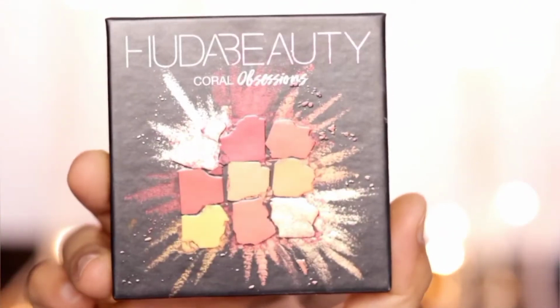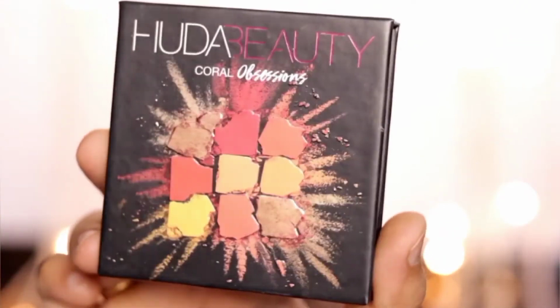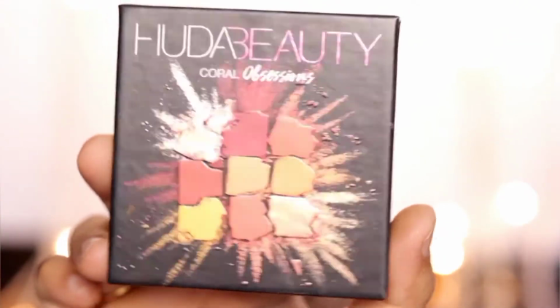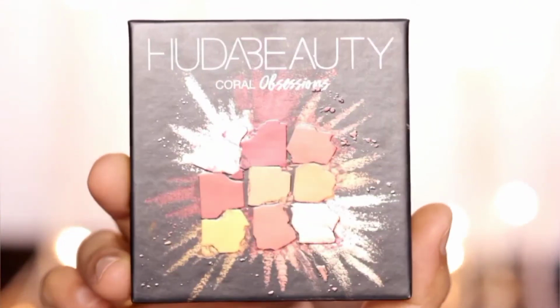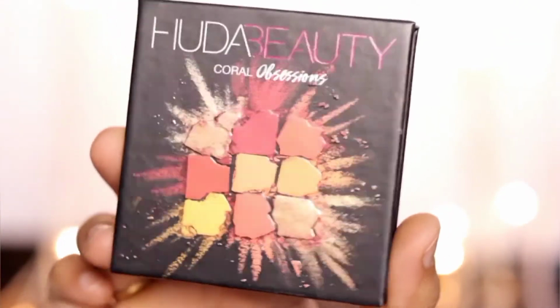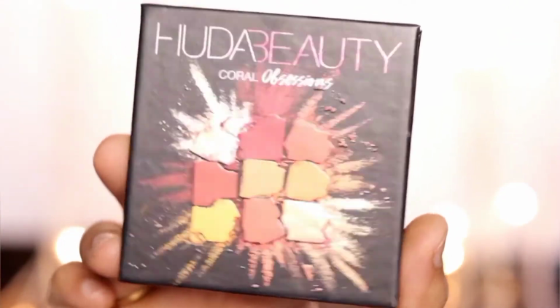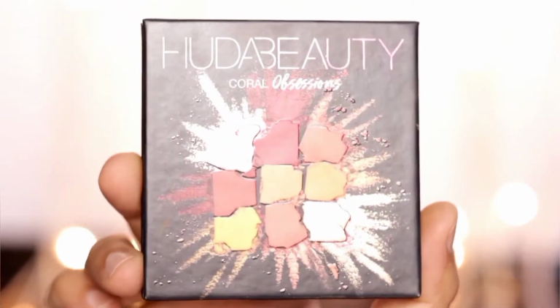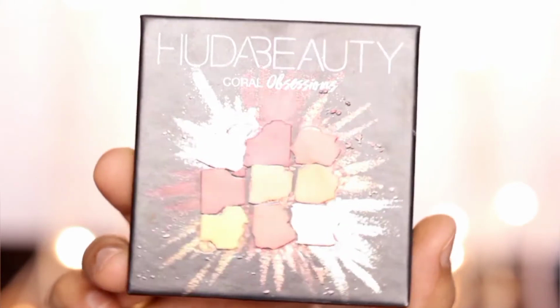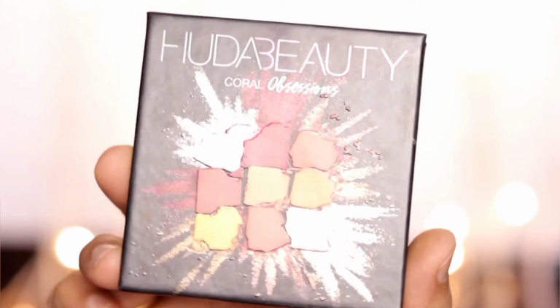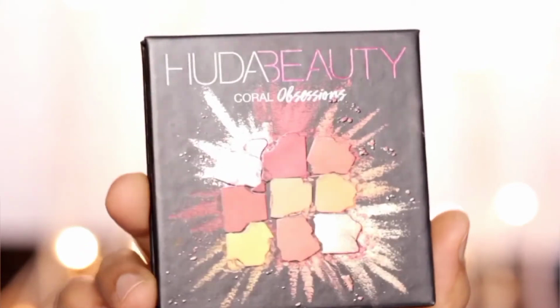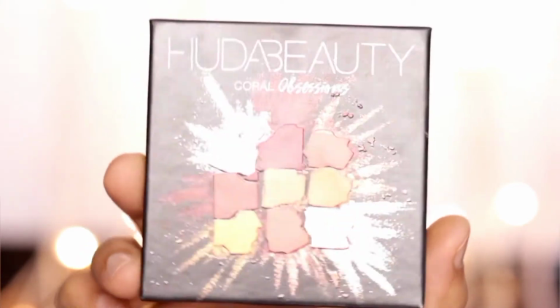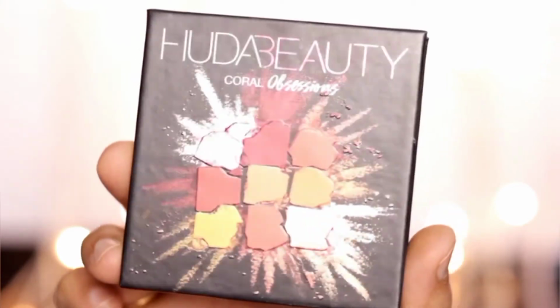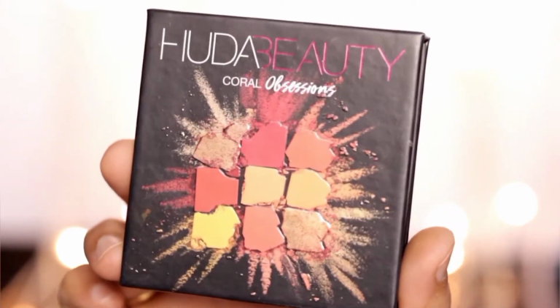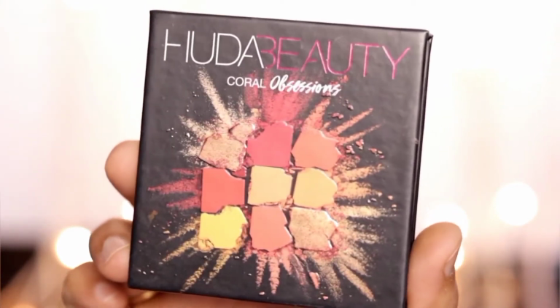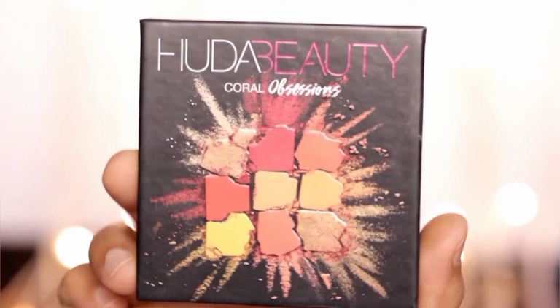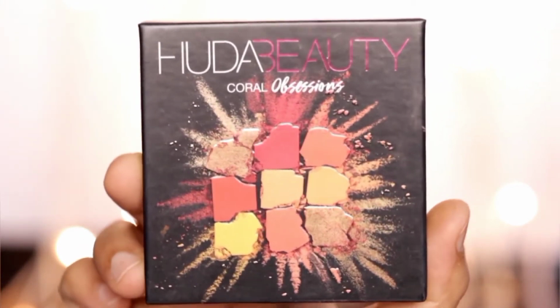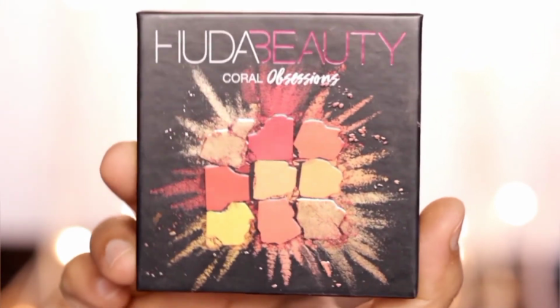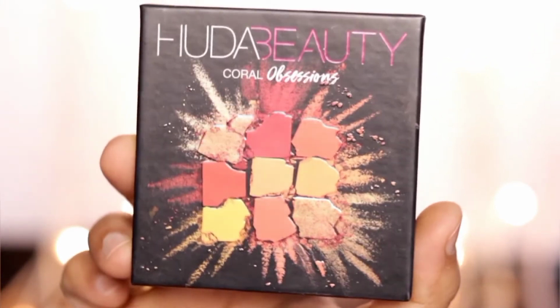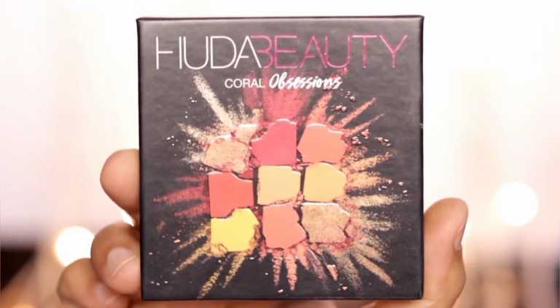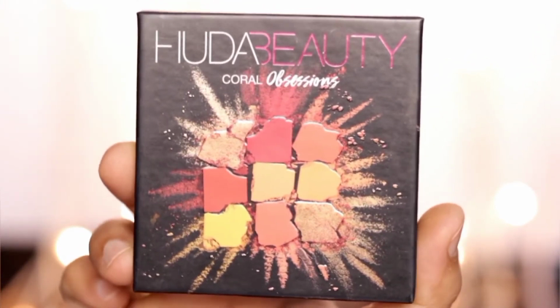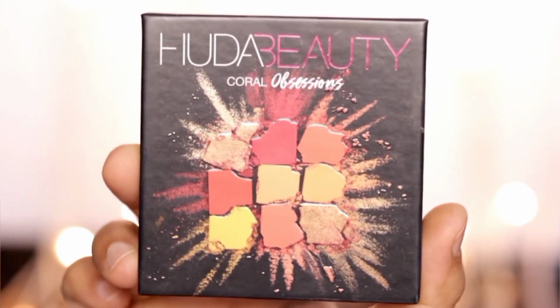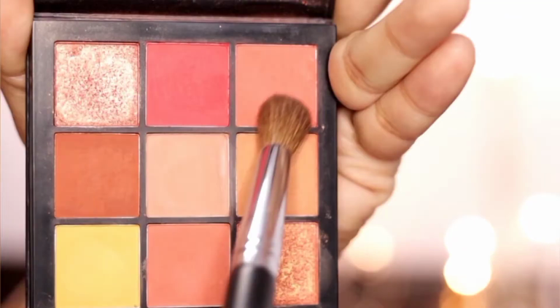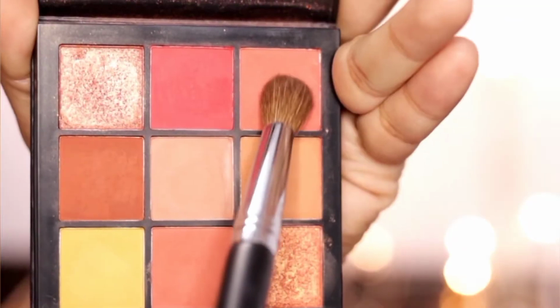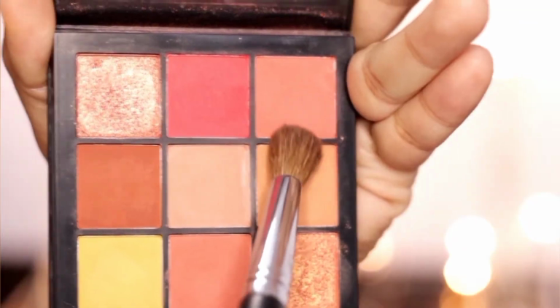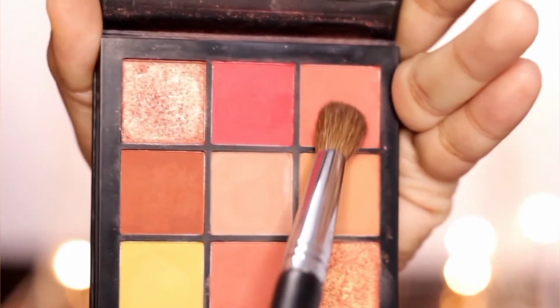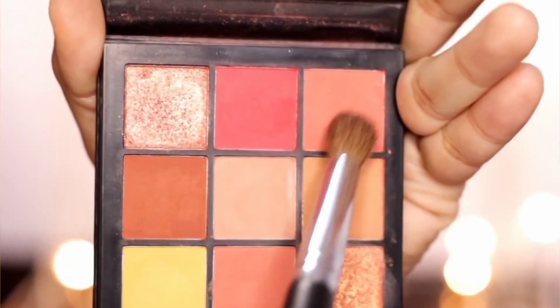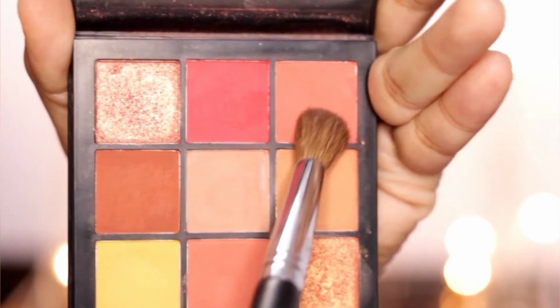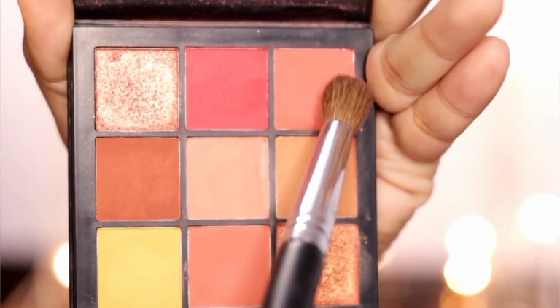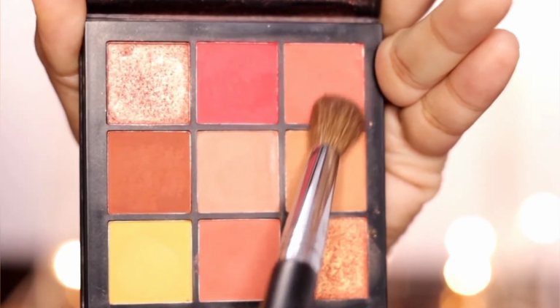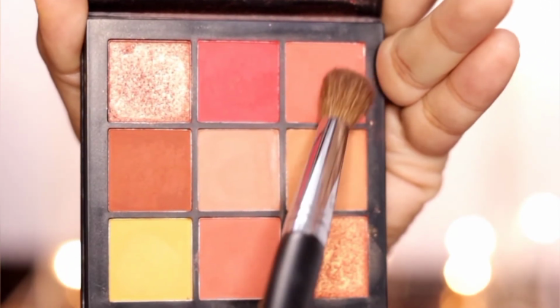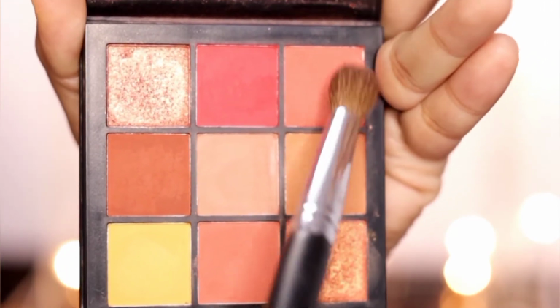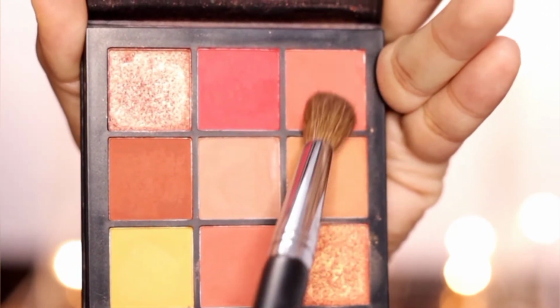Now I am using the Huda Beauty Coral Obsessions Palette. If you want to use this palette, it is perfect for Indian skin tones.